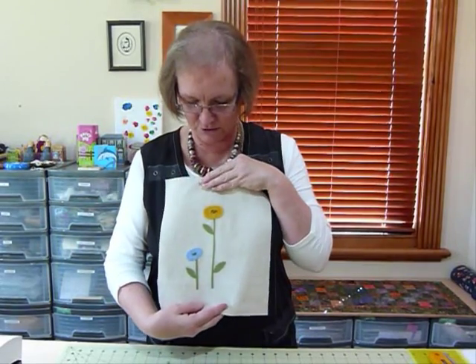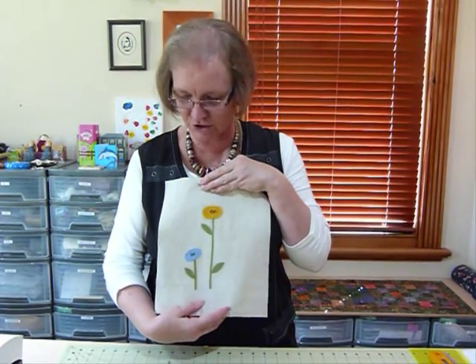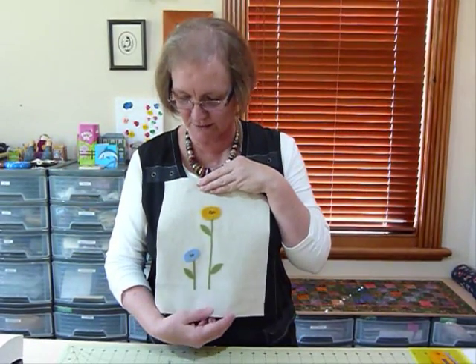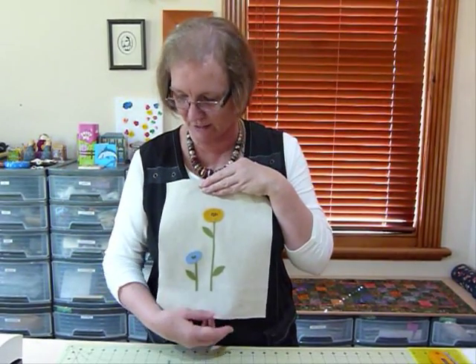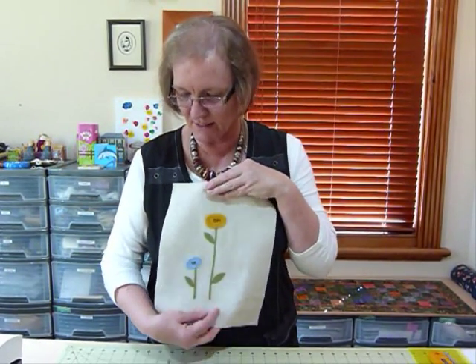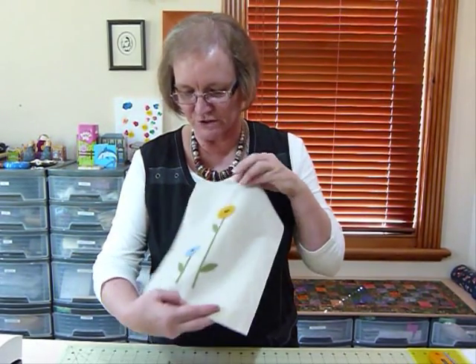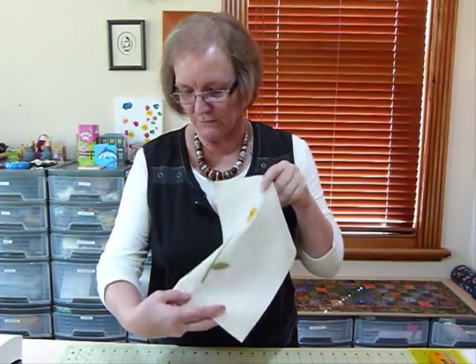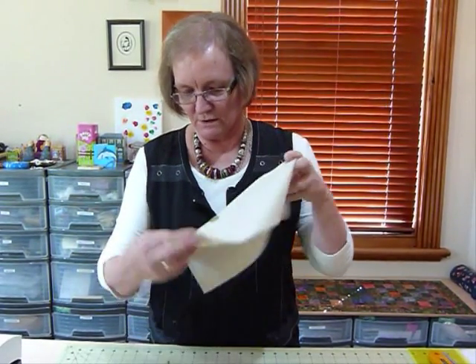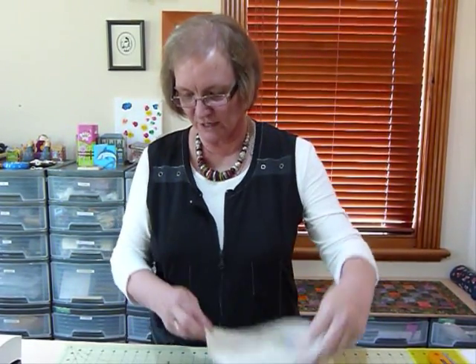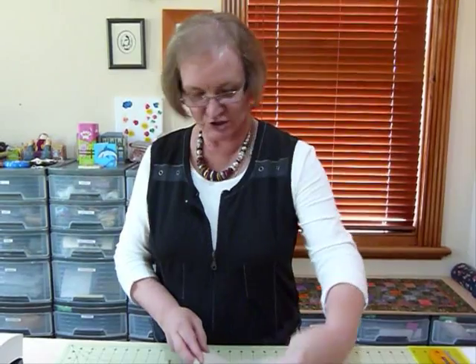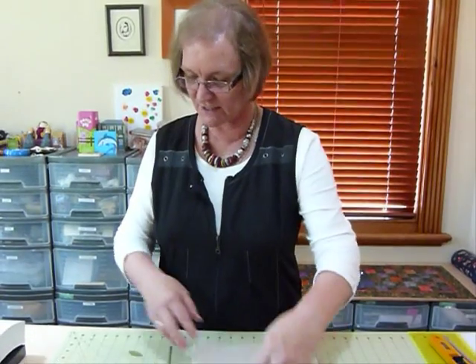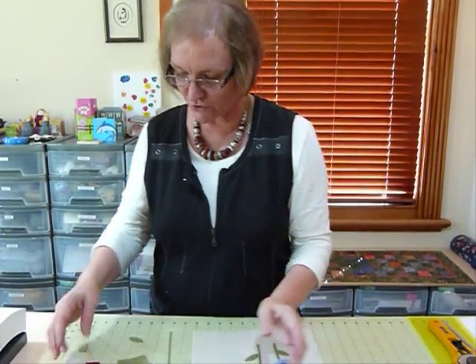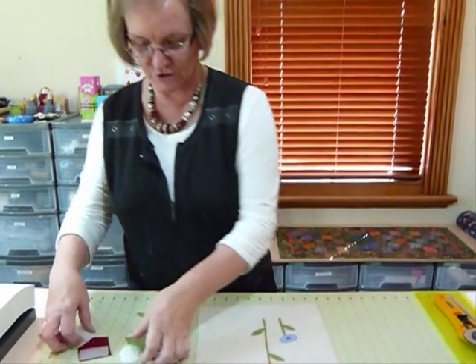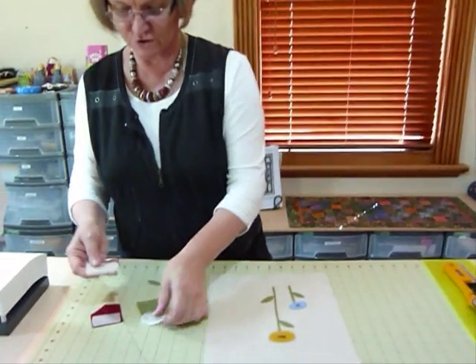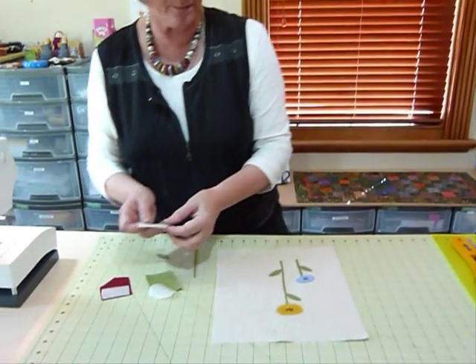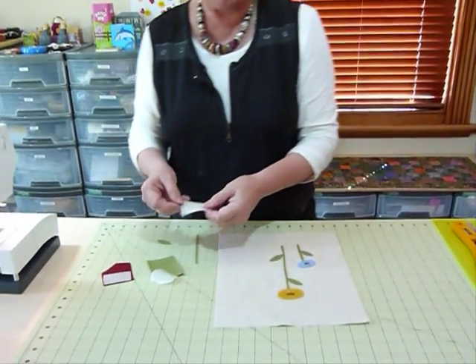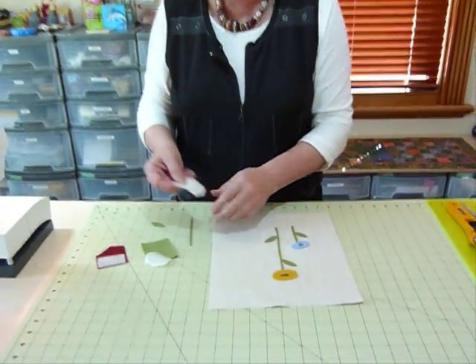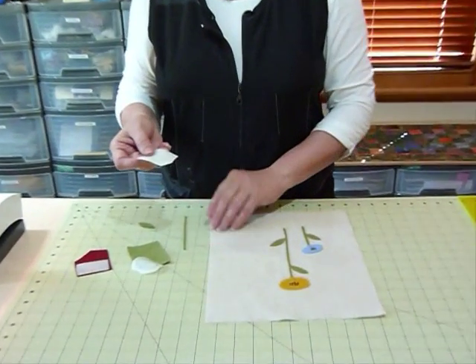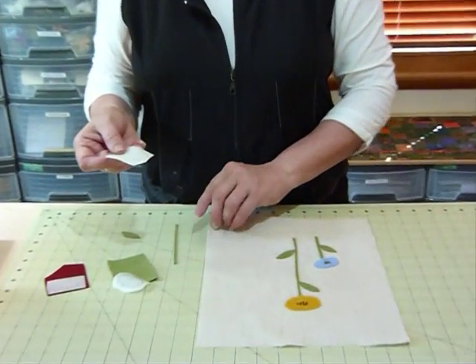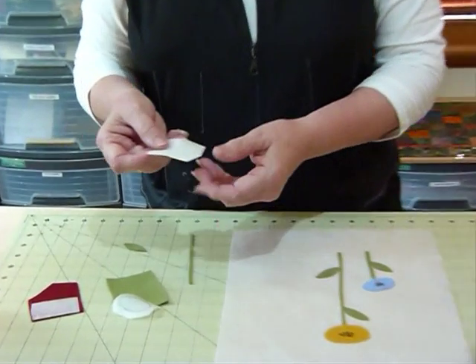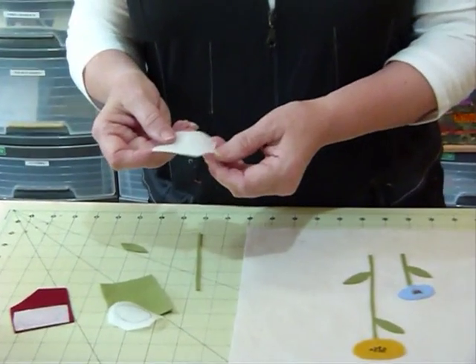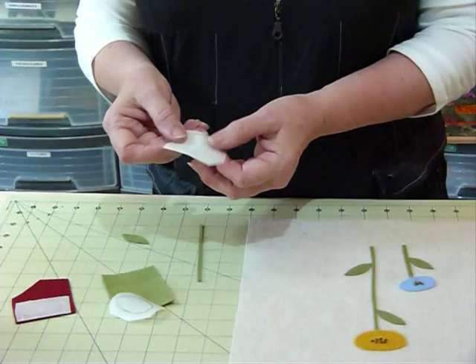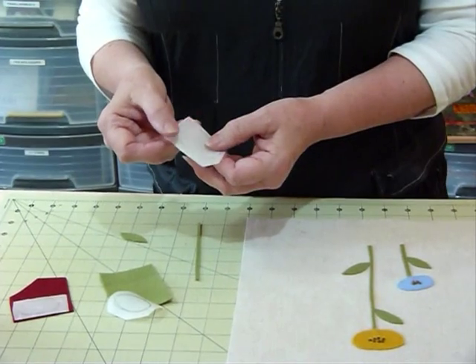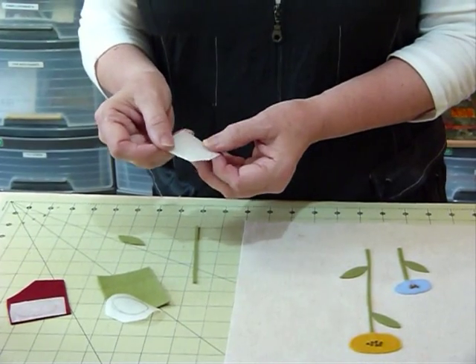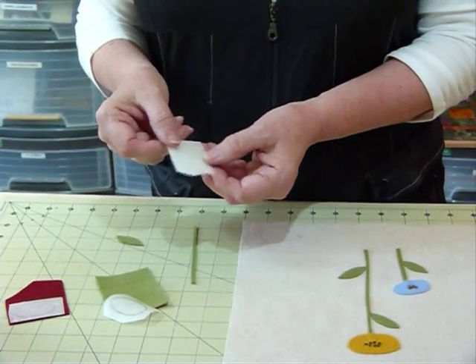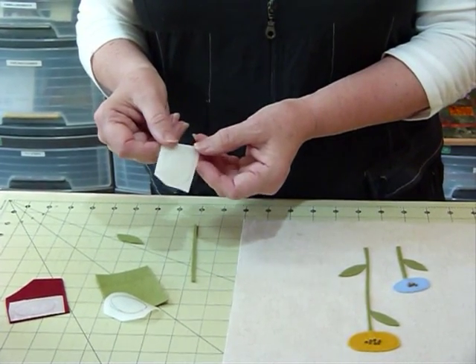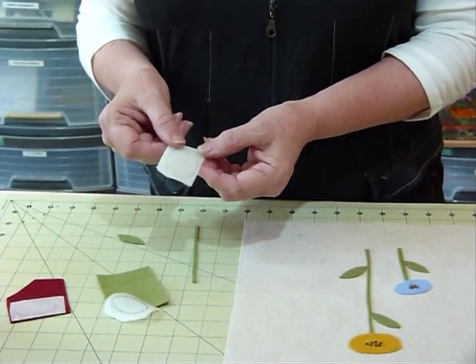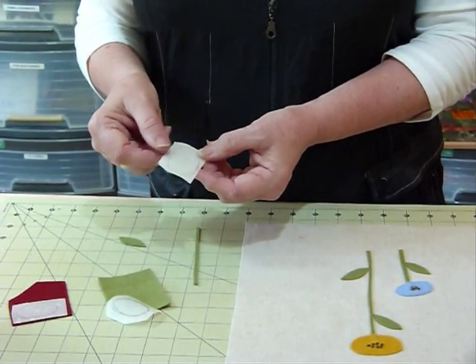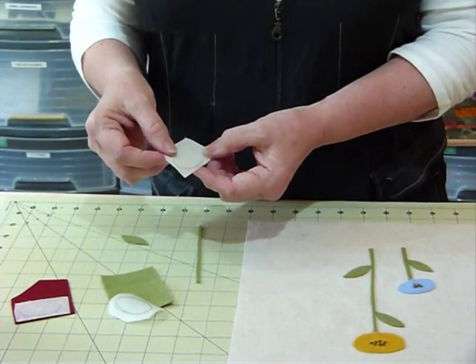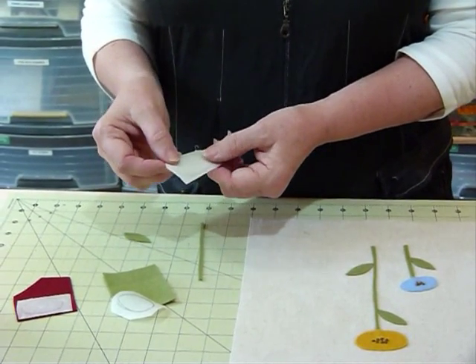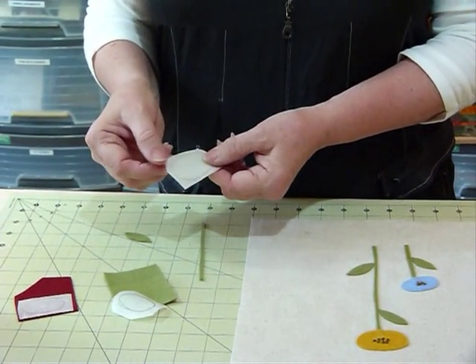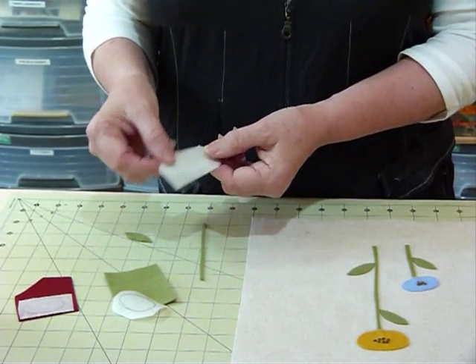I'll just quickly show you how to do that. I've traced my shapes just as usual to use the fusible web. If you're not sure about using paperback fusible webbing, I have covered that in a previous Quilting Tips and Techniques video, number 016.